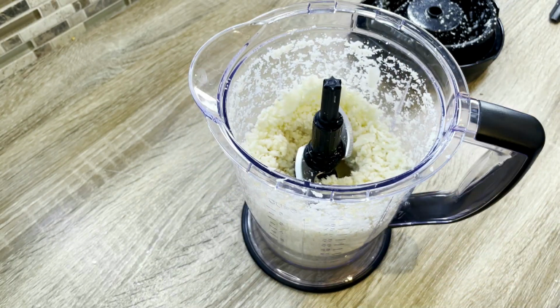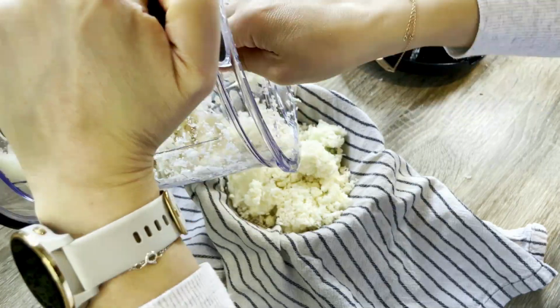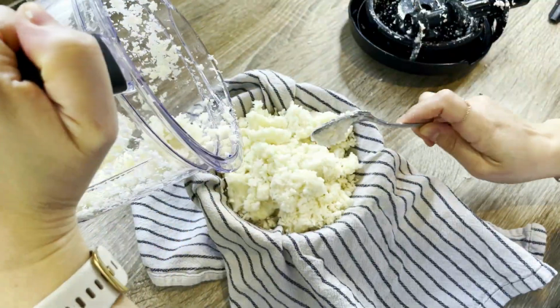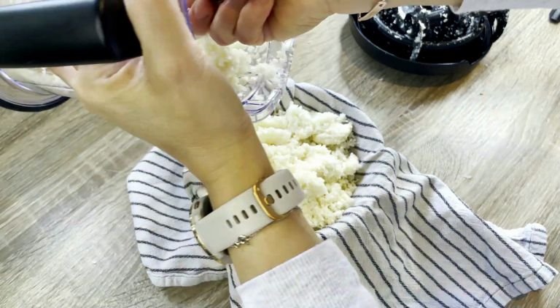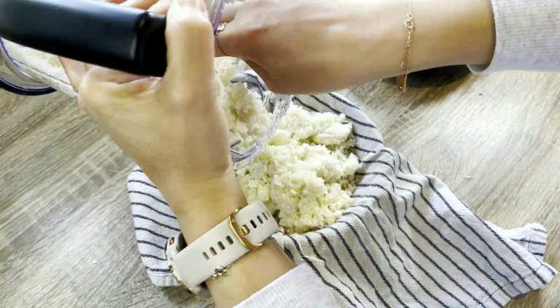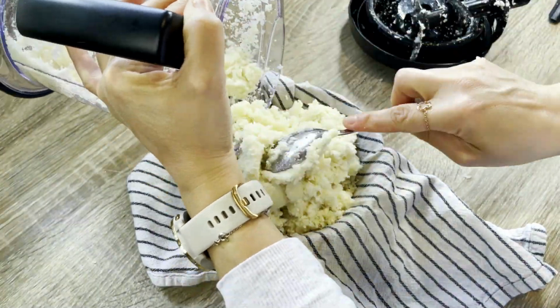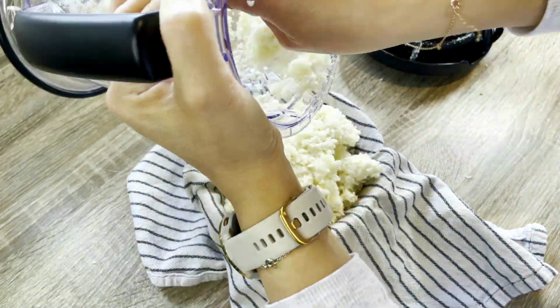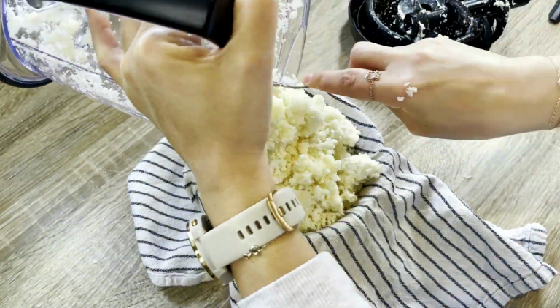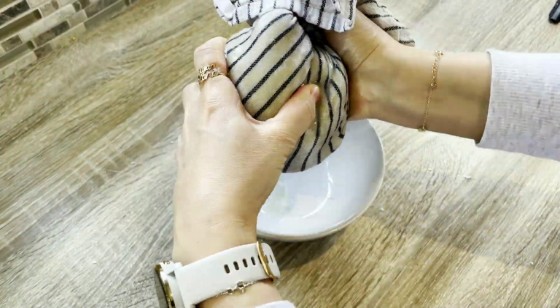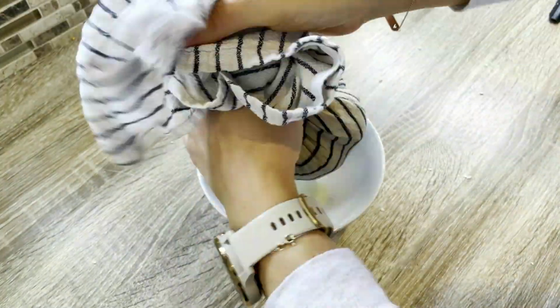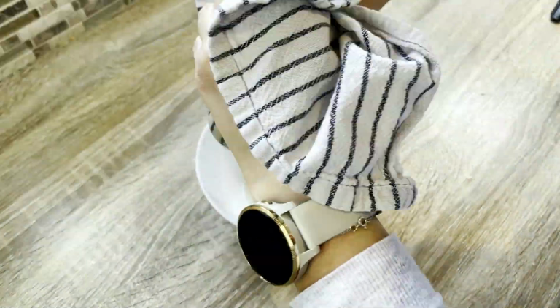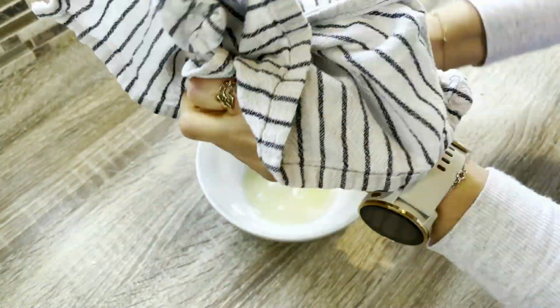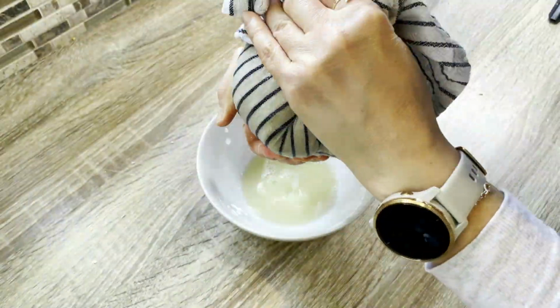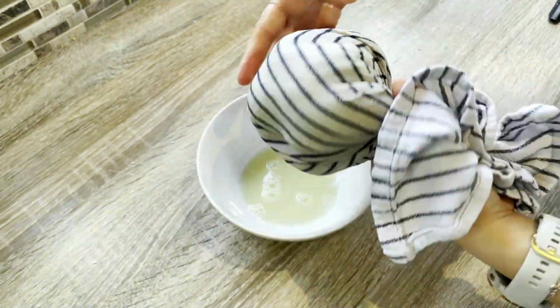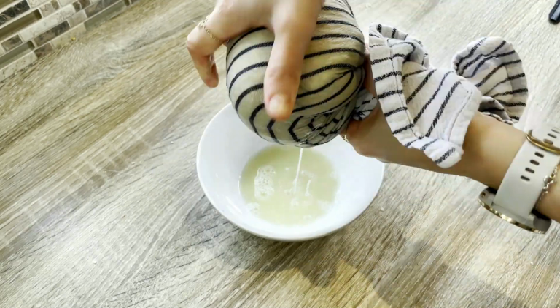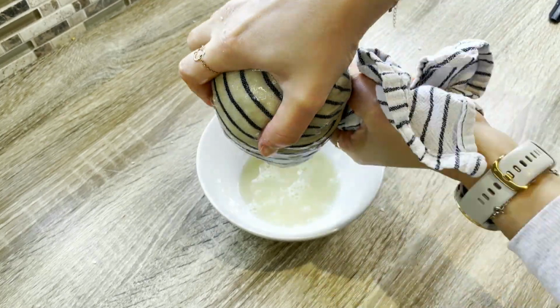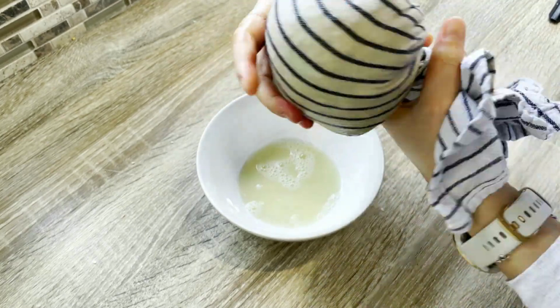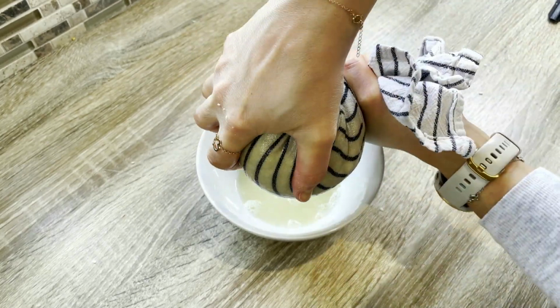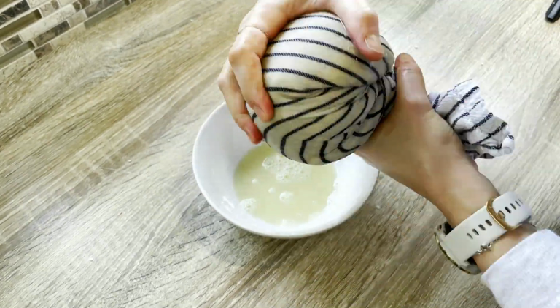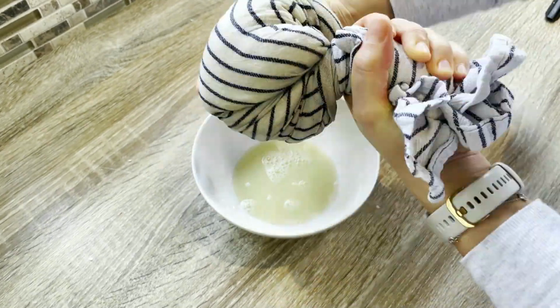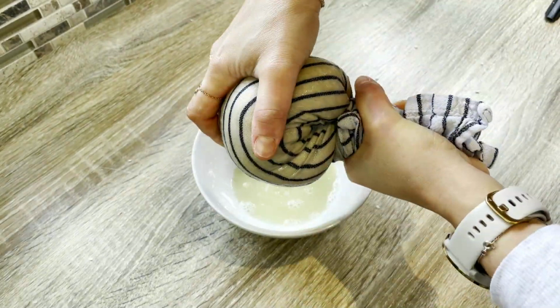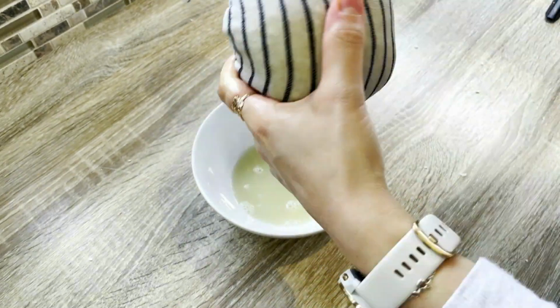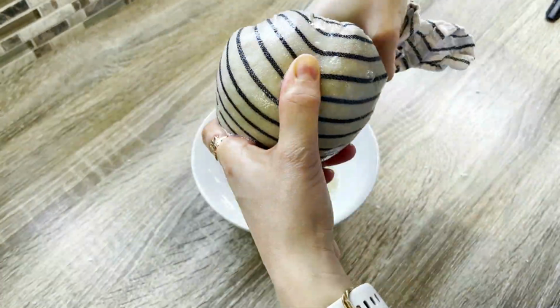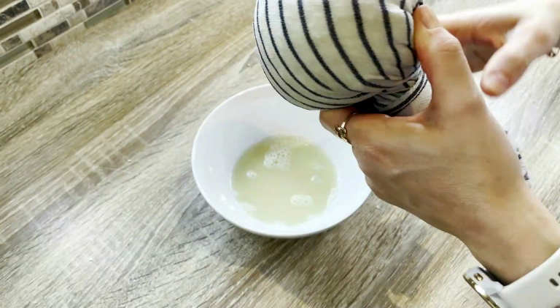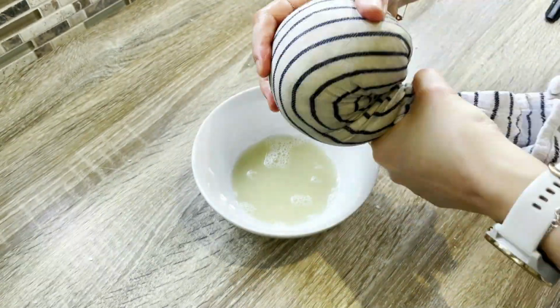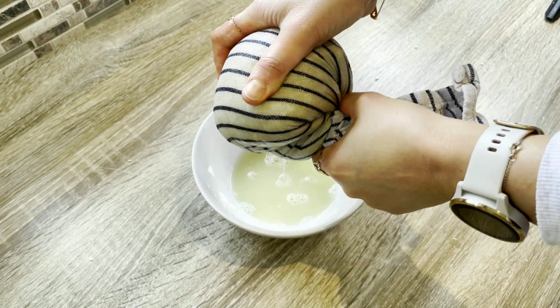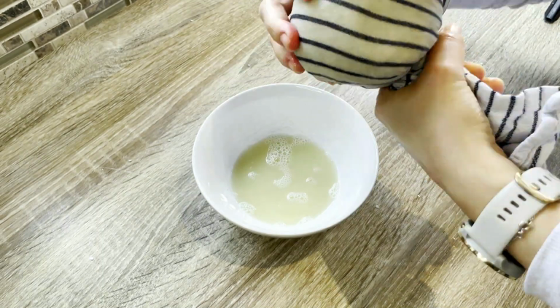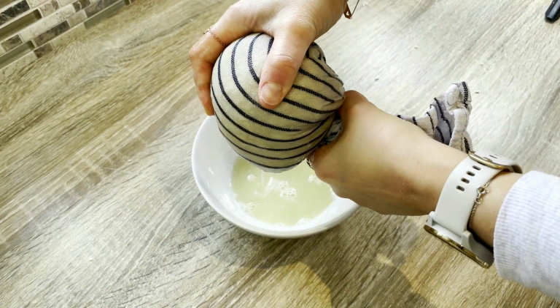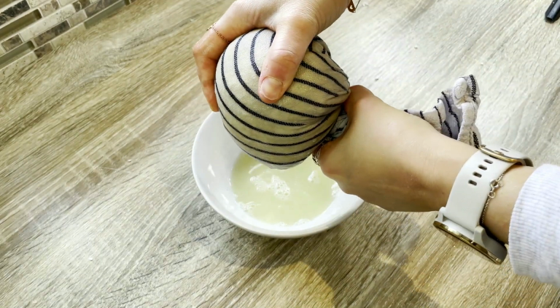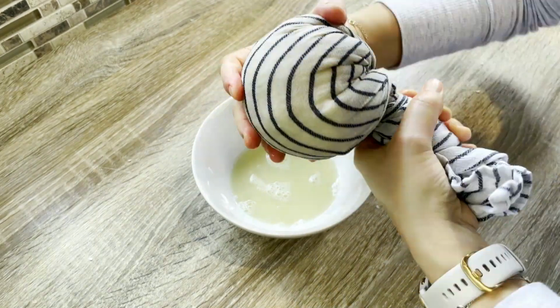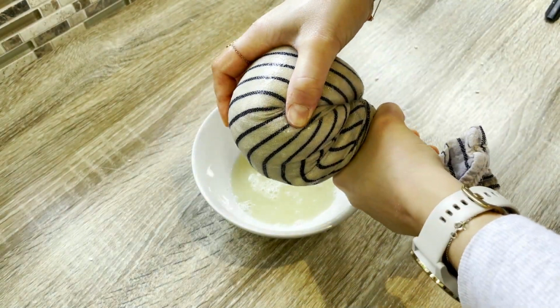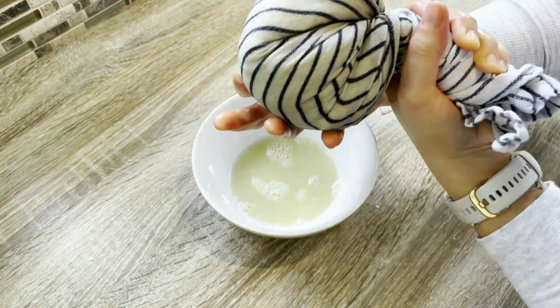Once I have the cauliflower rice, it's time to dehydrate it. I dump the riced cauliflower onto a clean kitchen towel and squeeze out as much liquid as possible. This step is very important to ensure that our crust is nice and crispy and not damp.